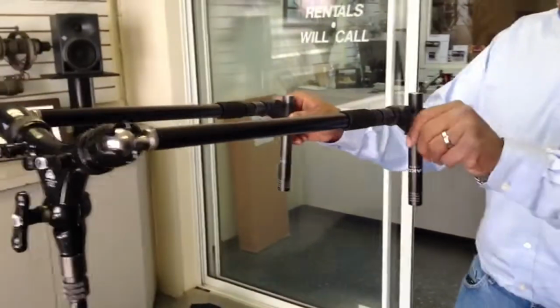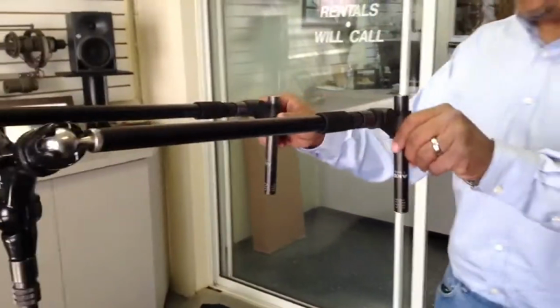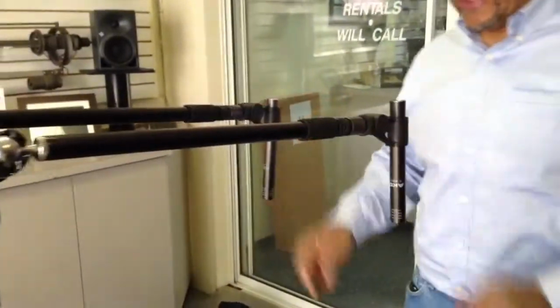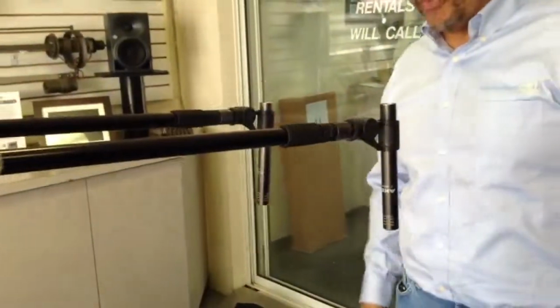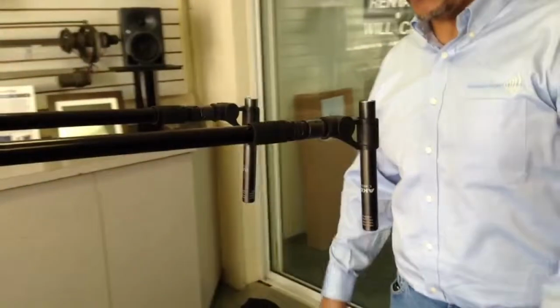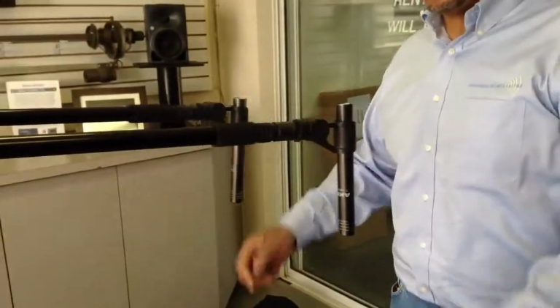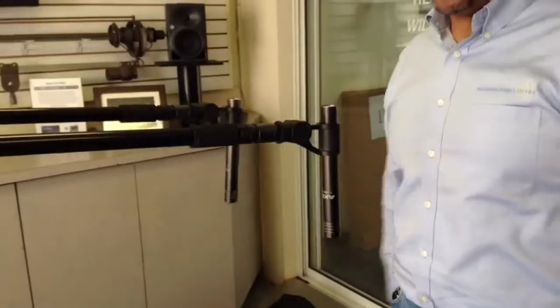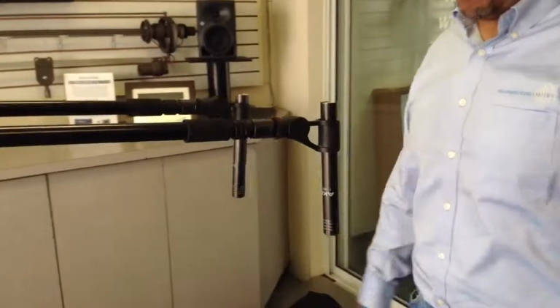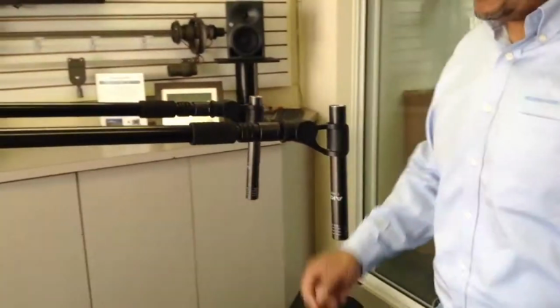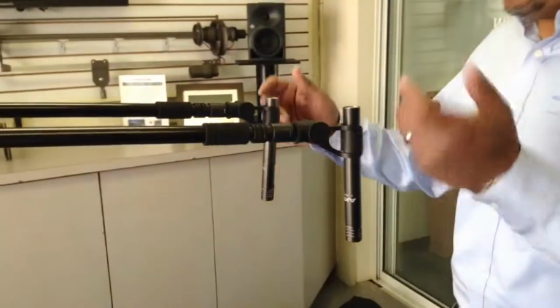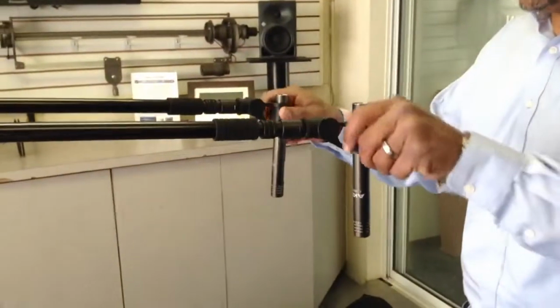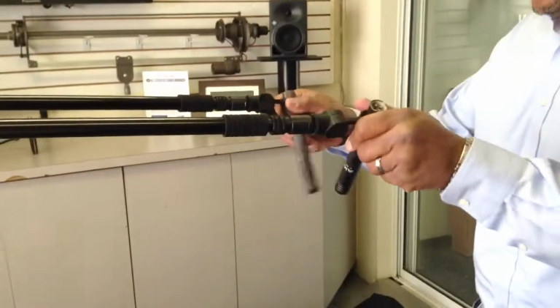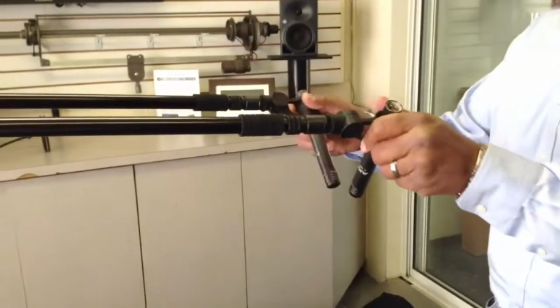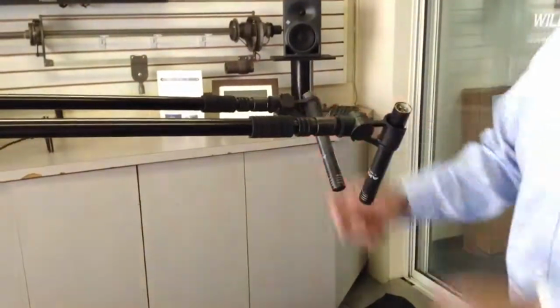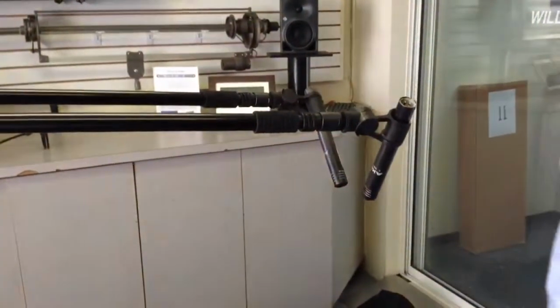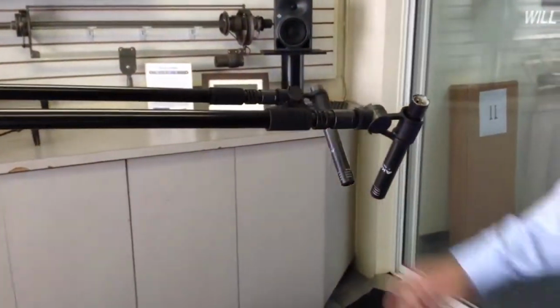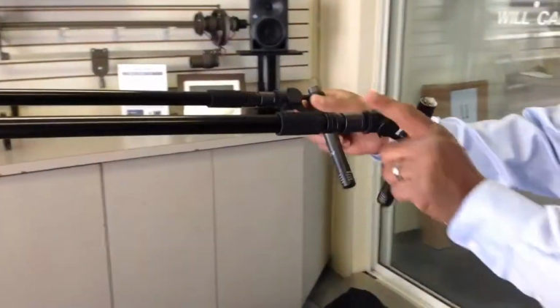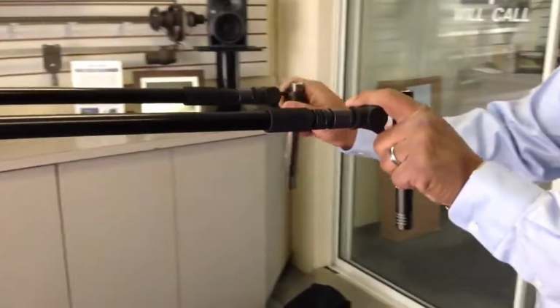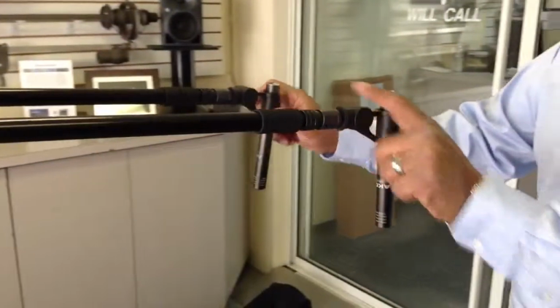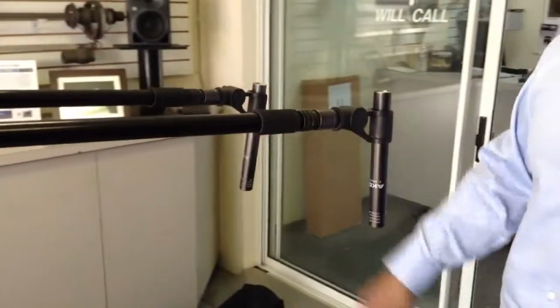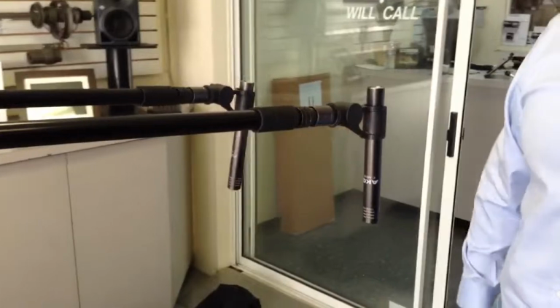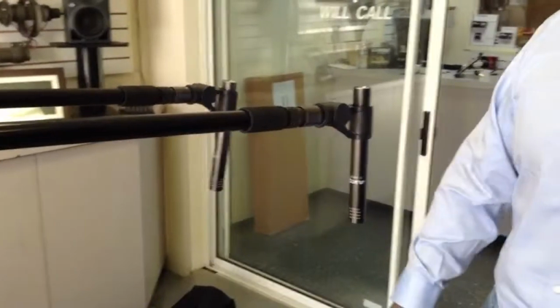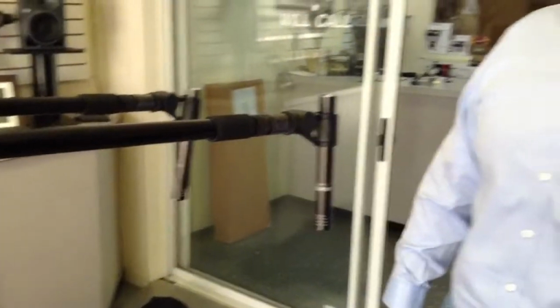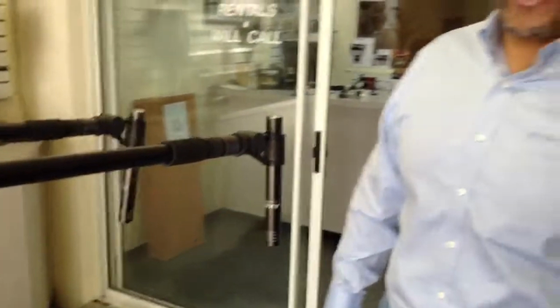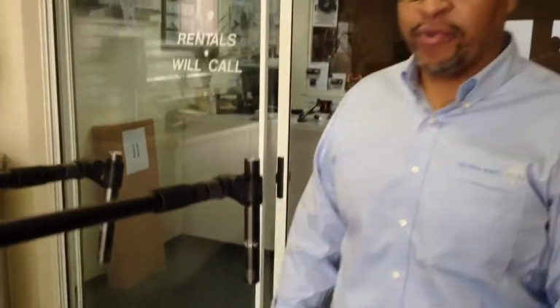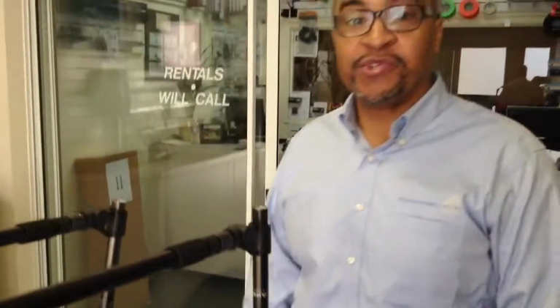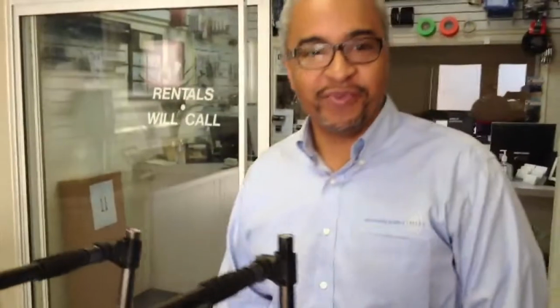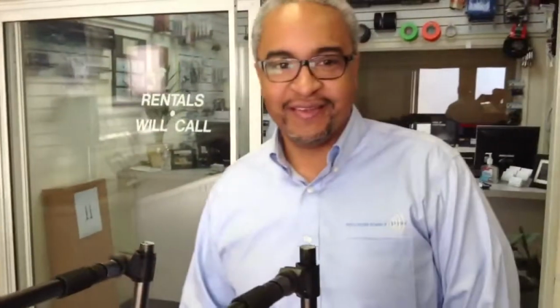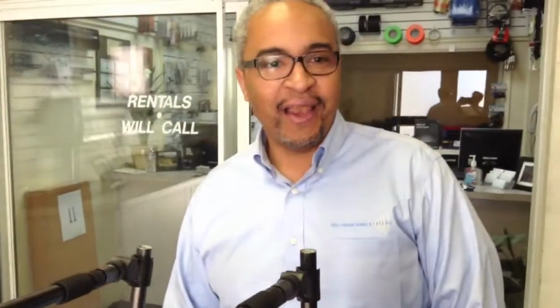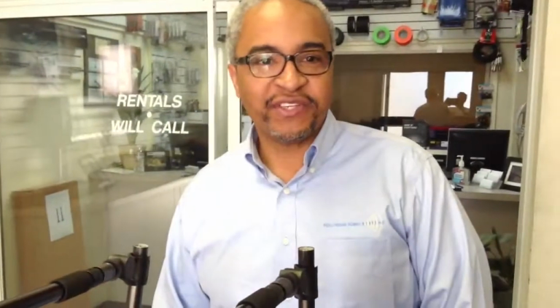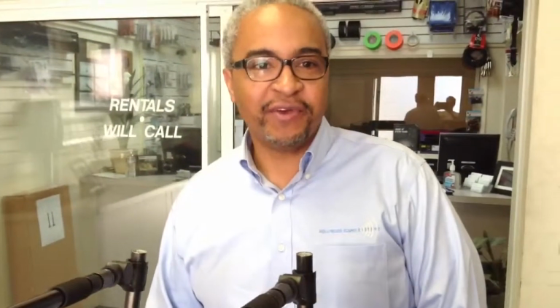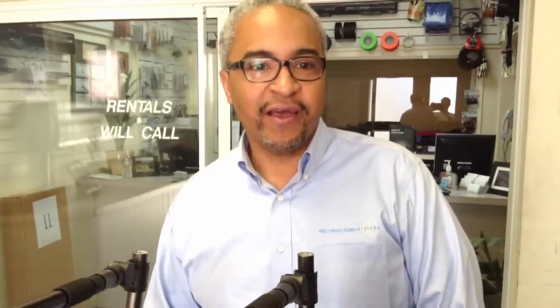Here we've got a couple of AKG 460s set up to do stereo micing. You can do it this way, or you can turn it in for an XY pattern. Another great use for the Triad Orbit O2. HollywoodSound.com.